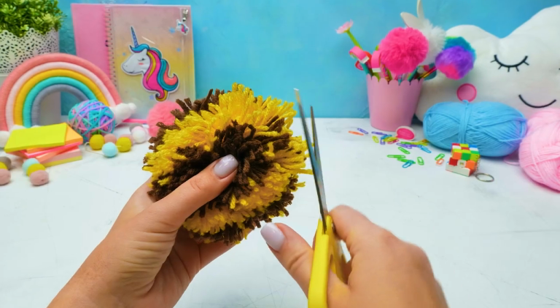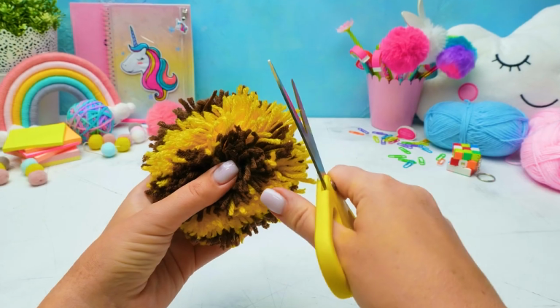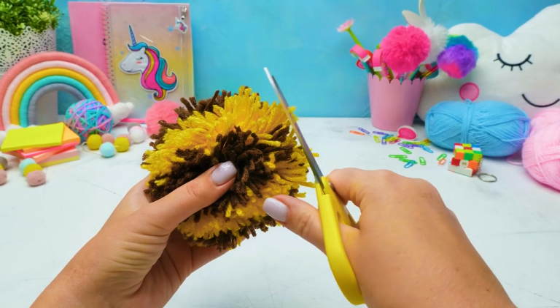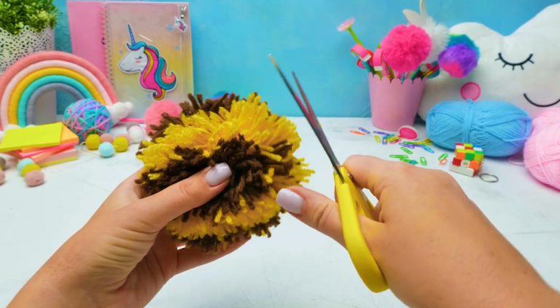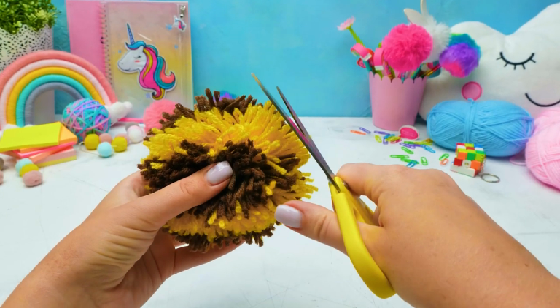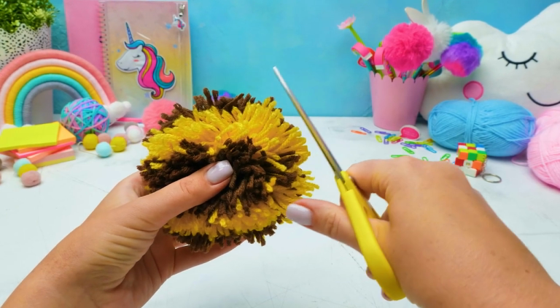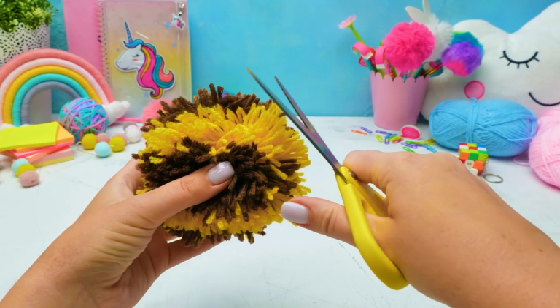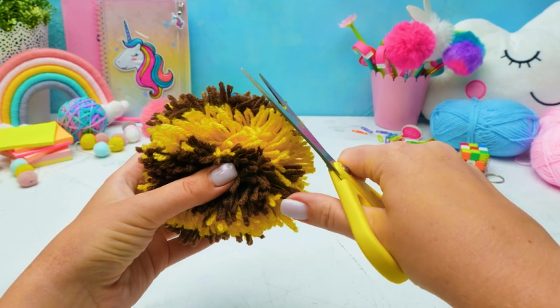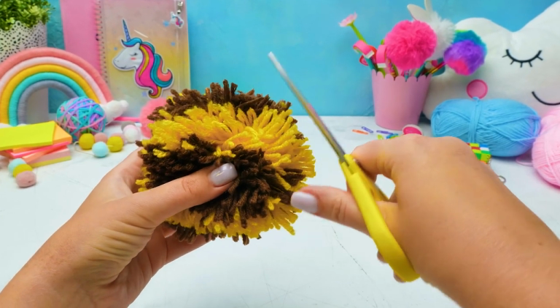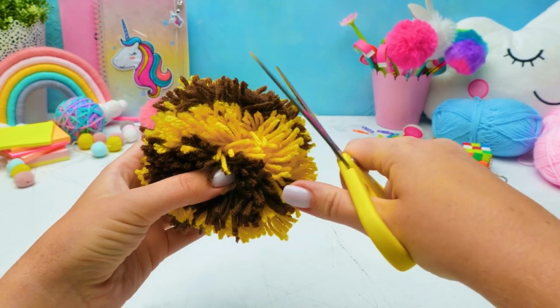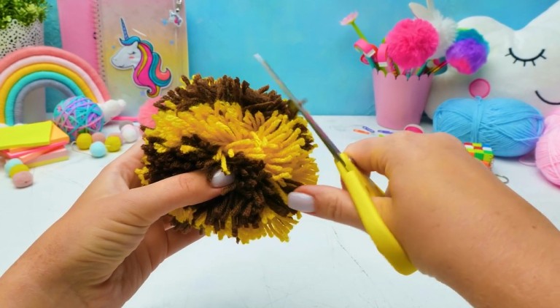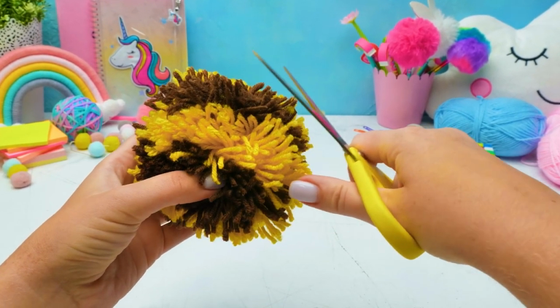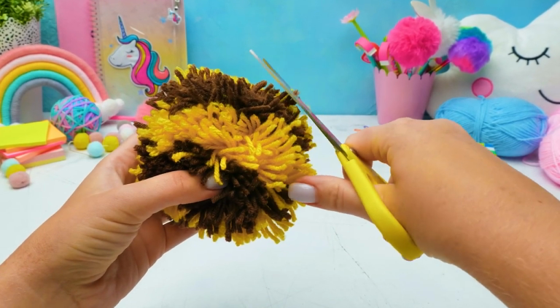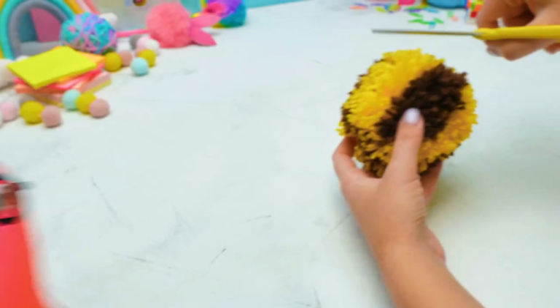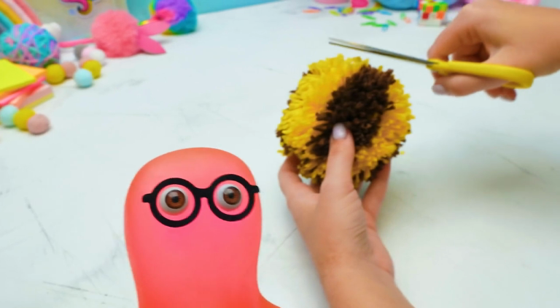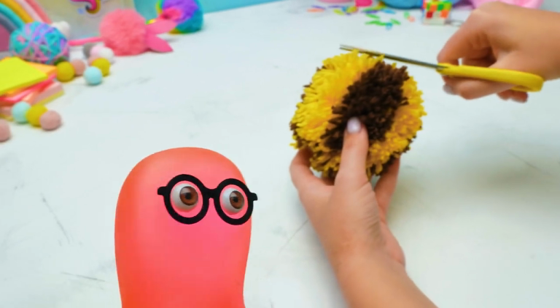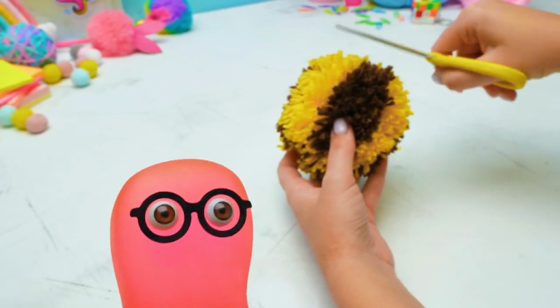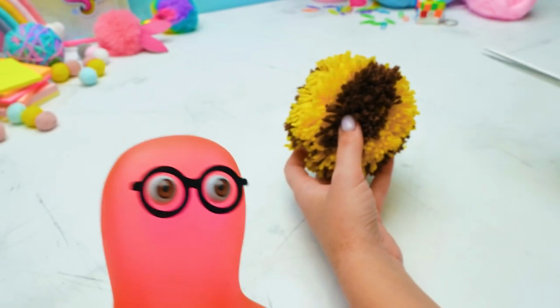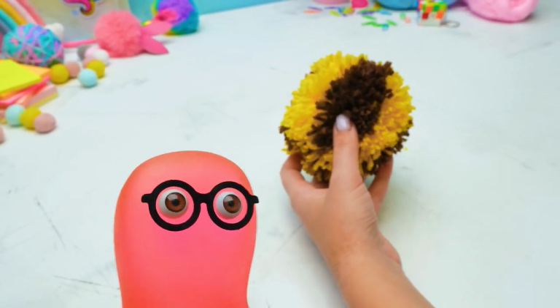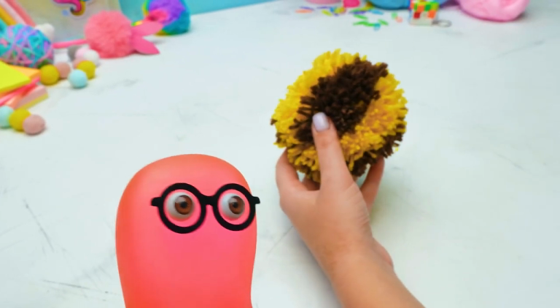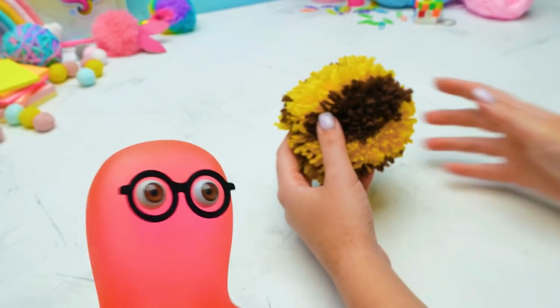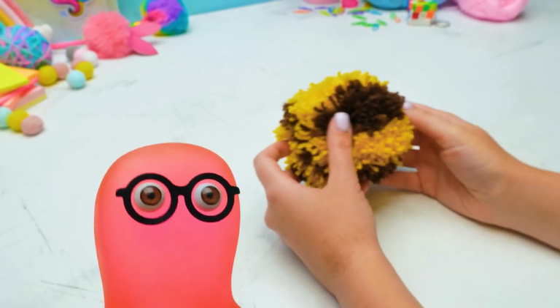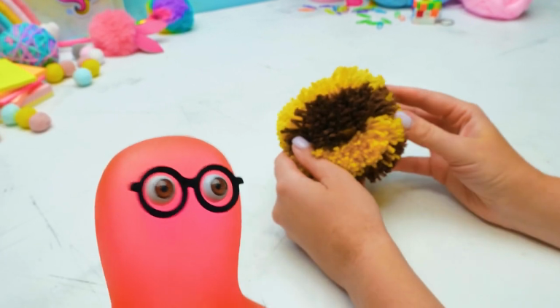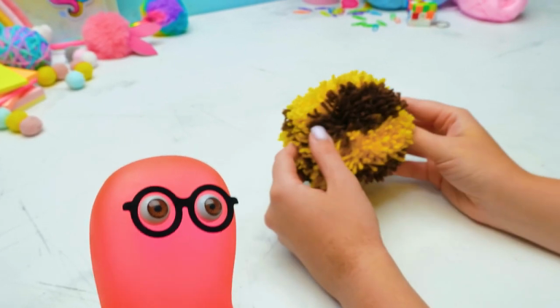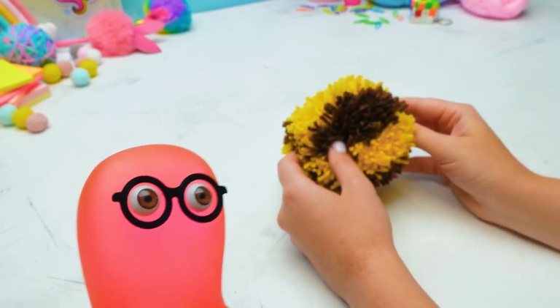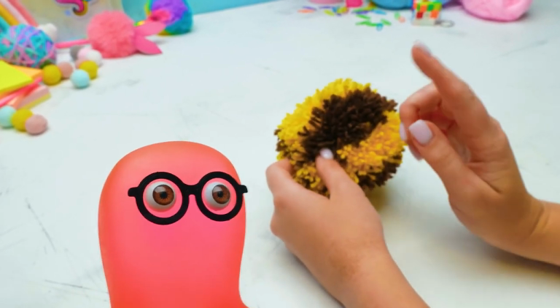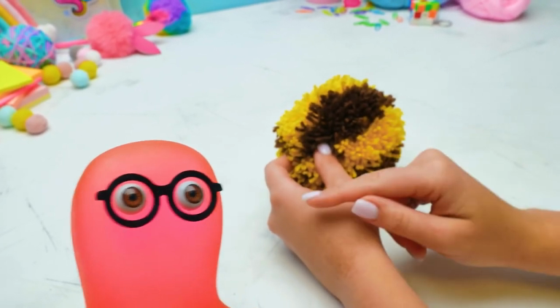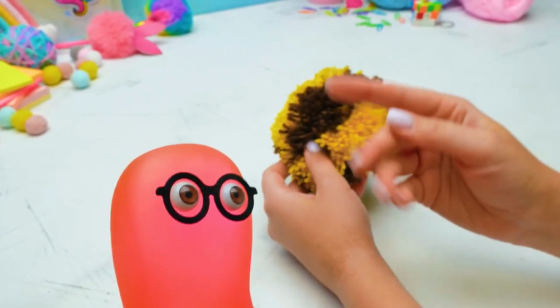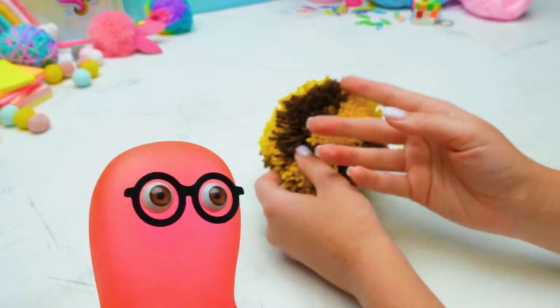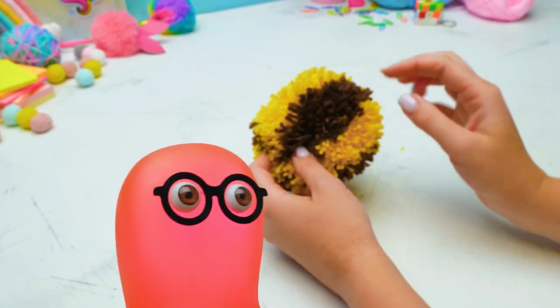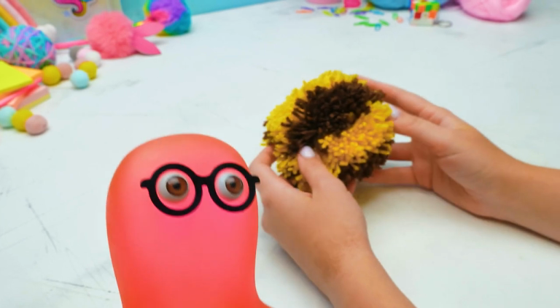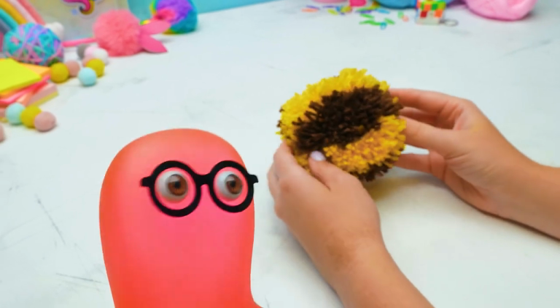Now we can remove the unnecessary pieces, like cardboard and paper clips! Oh, I'll take these! They look like horseshoes, you know! Horseshoes? I didn't think about that! We may use them for making a toy horse! I've hidden them for the next craft so the ghost won't take them away! Great! You are a very smart slime!